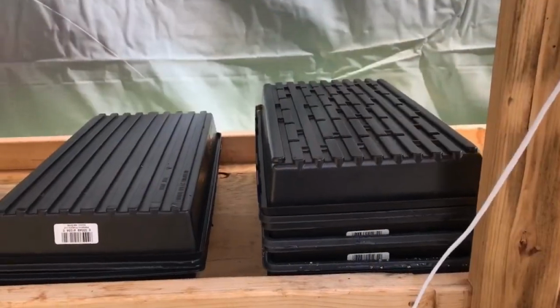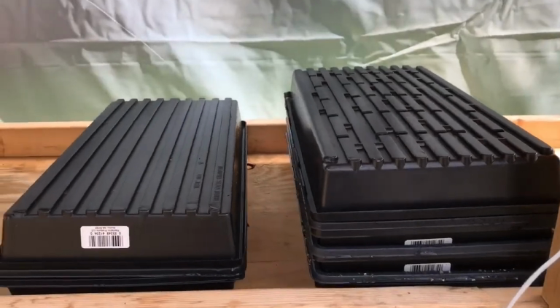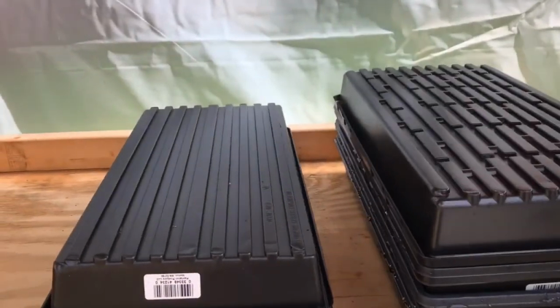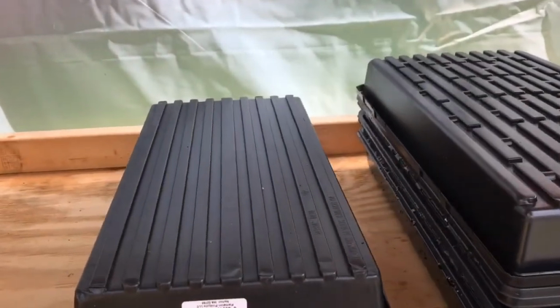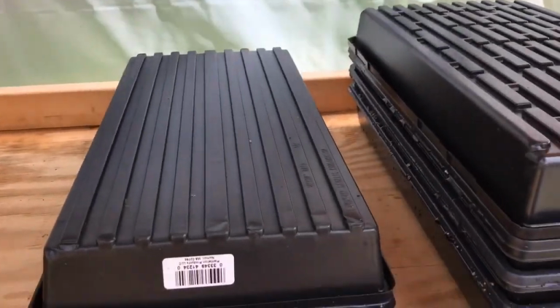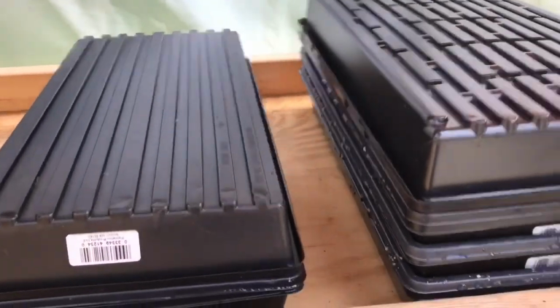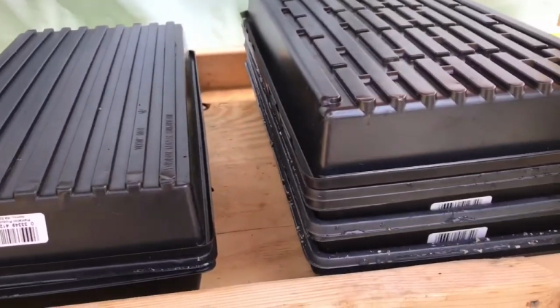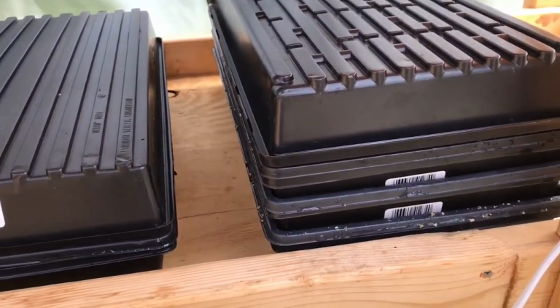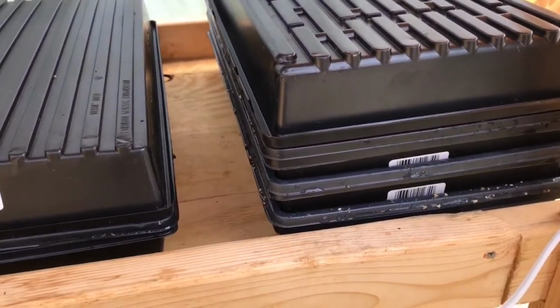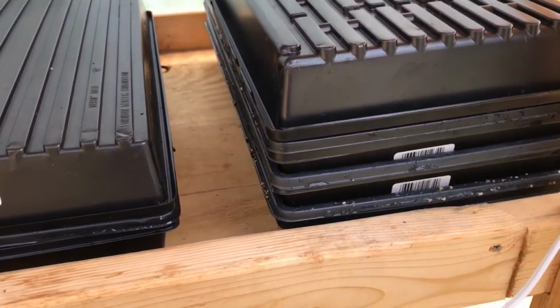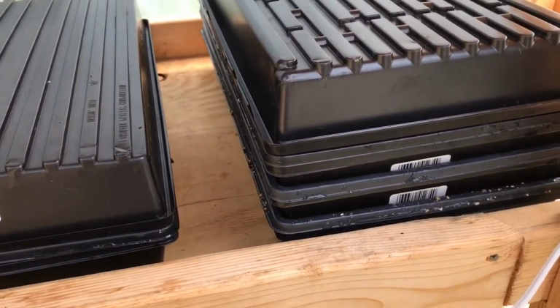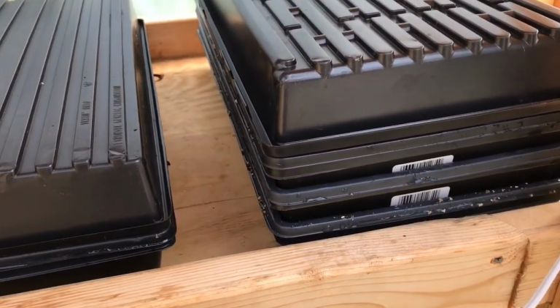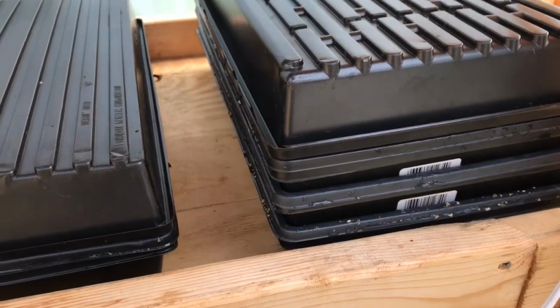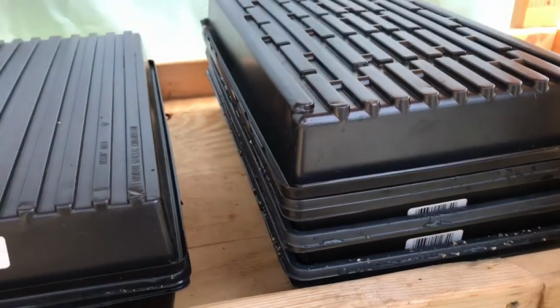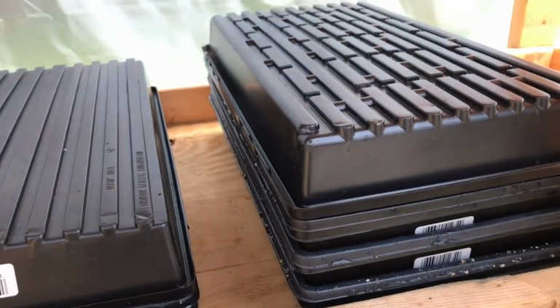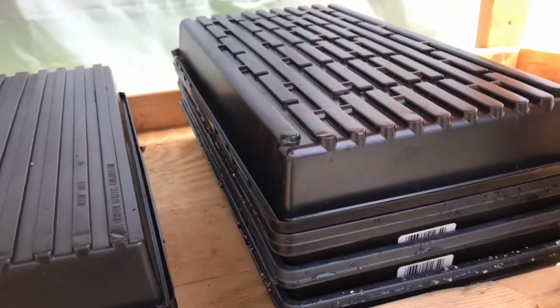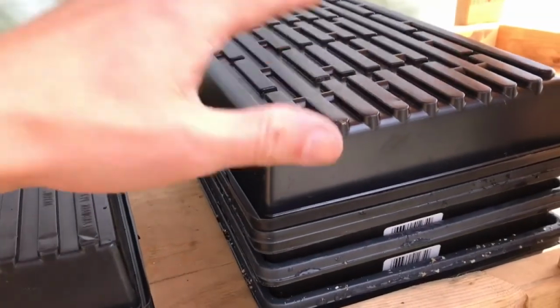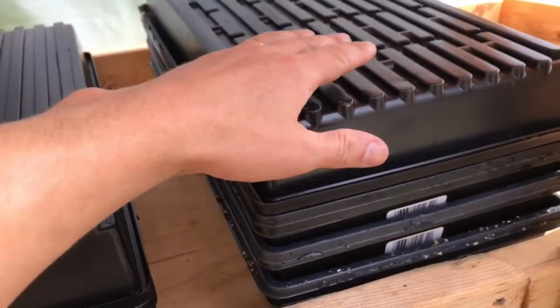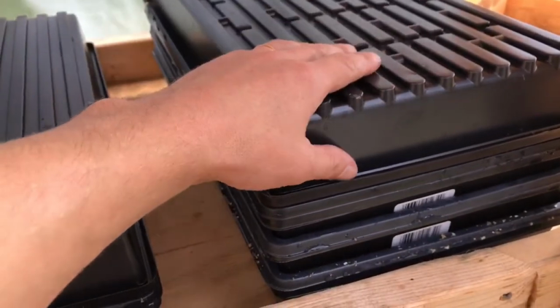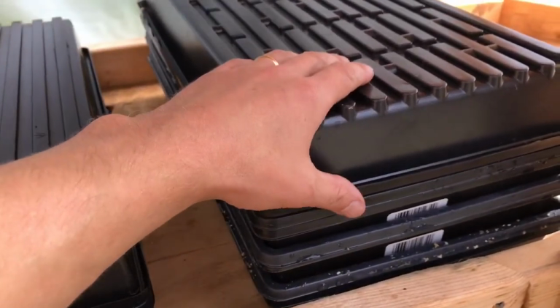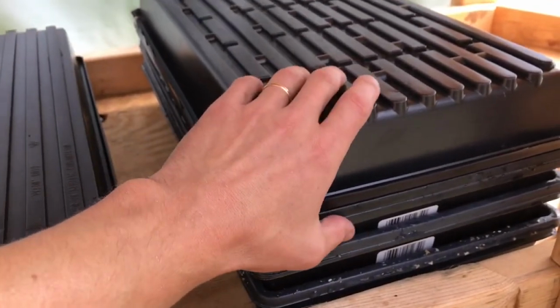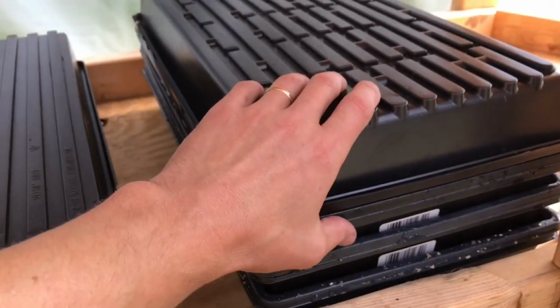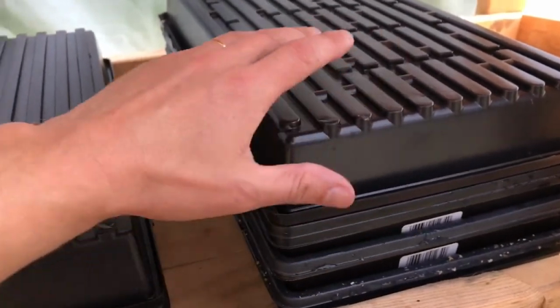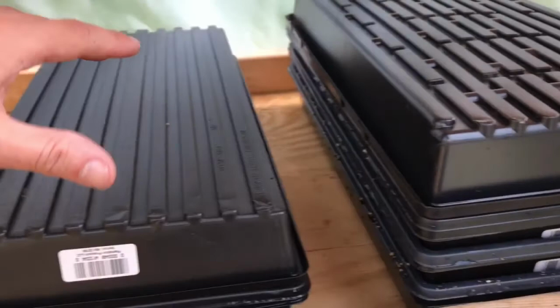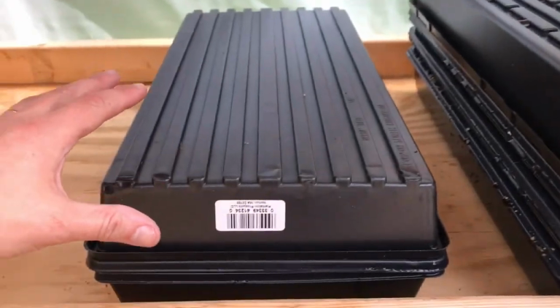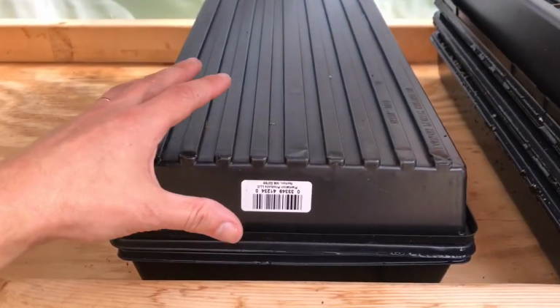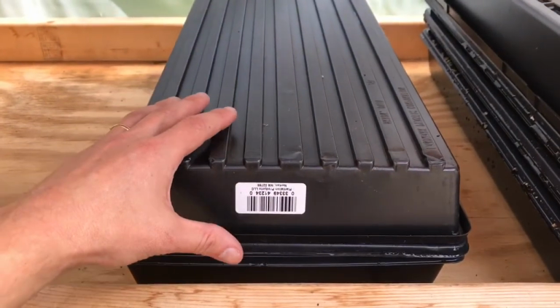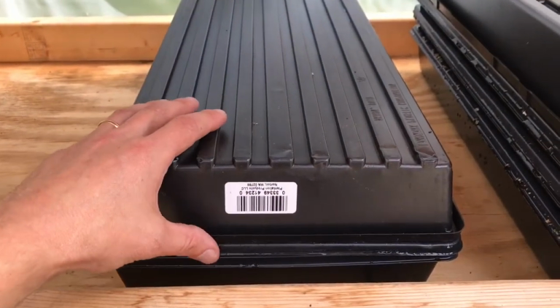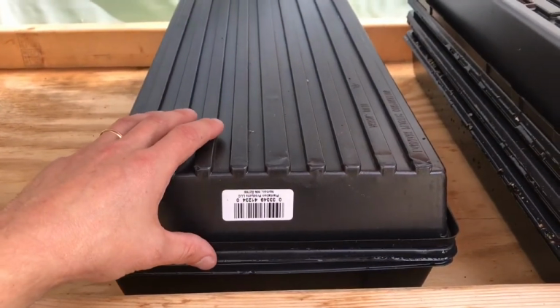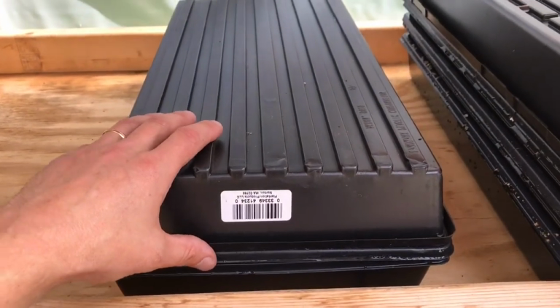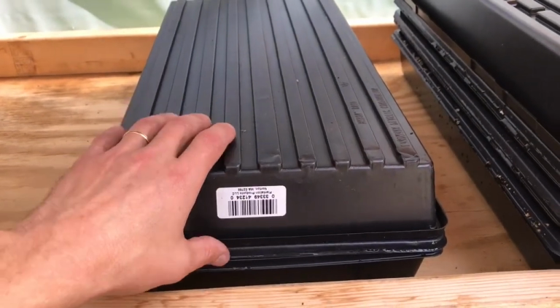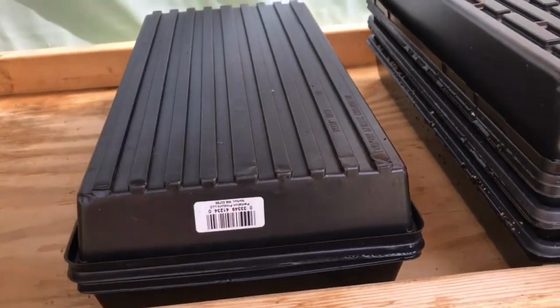Here we are in the microgreens palace. We've got our trays stacked up with the vermiculite, and then one of the trays without vermiculite stacked on top so they're all stacked. And then this is the other one without vermiculite that's just by itself.